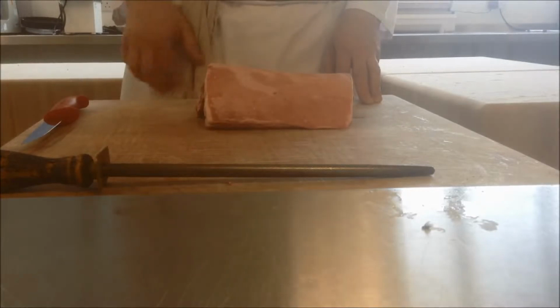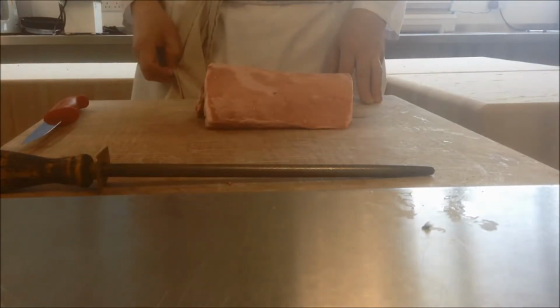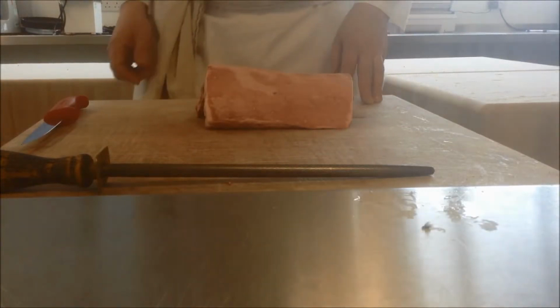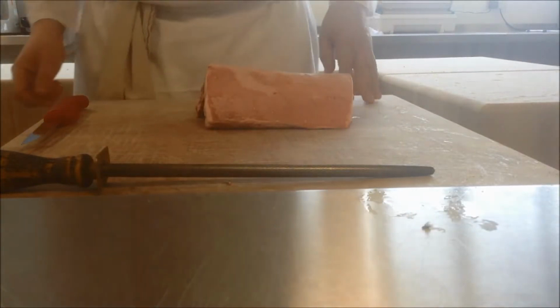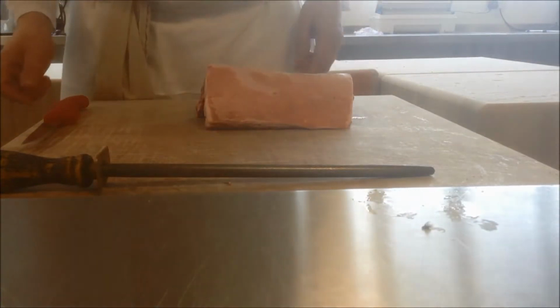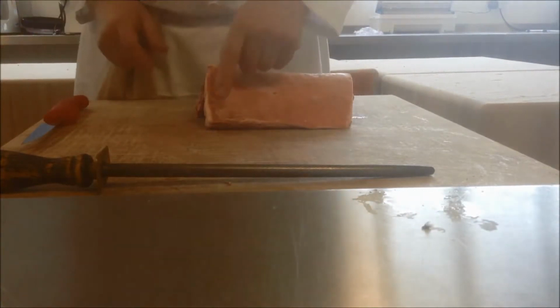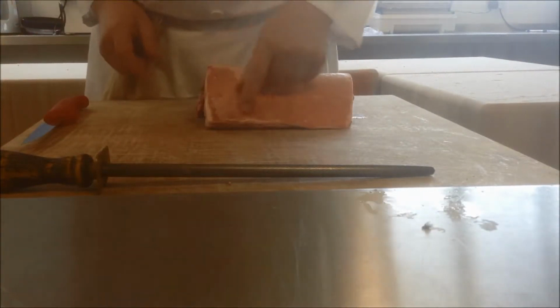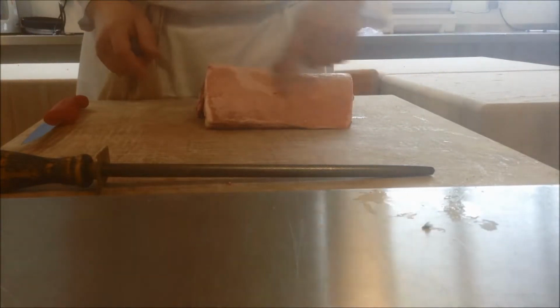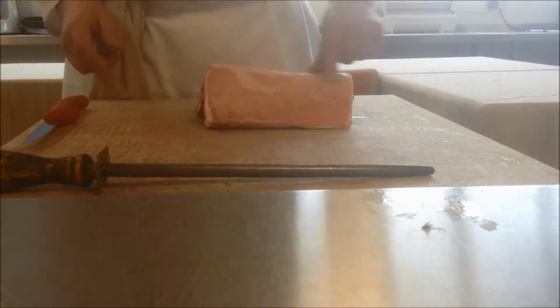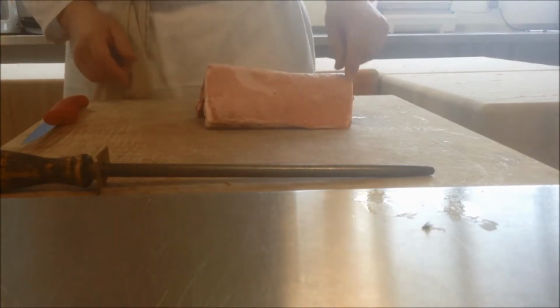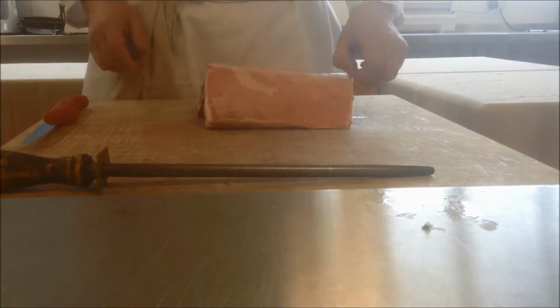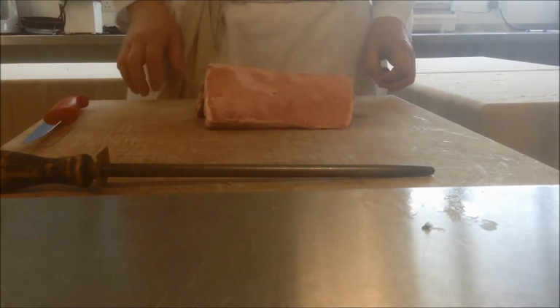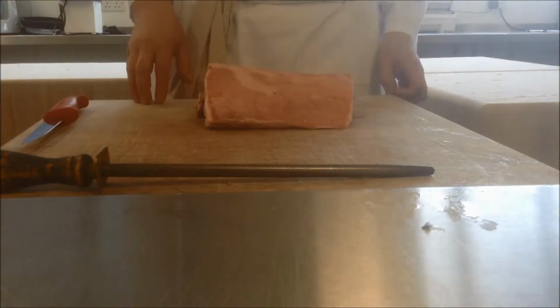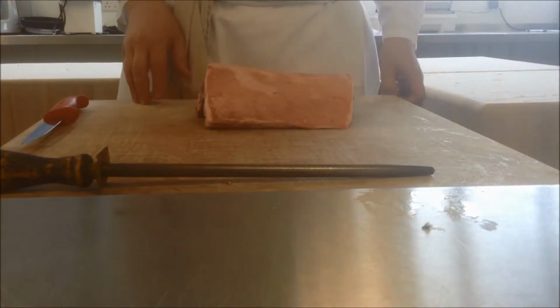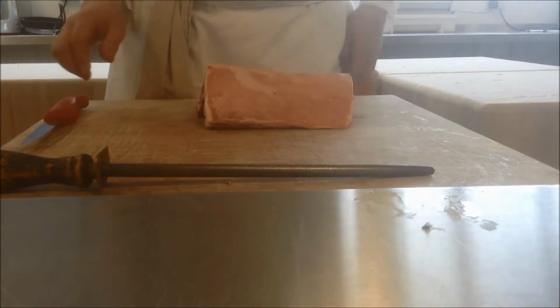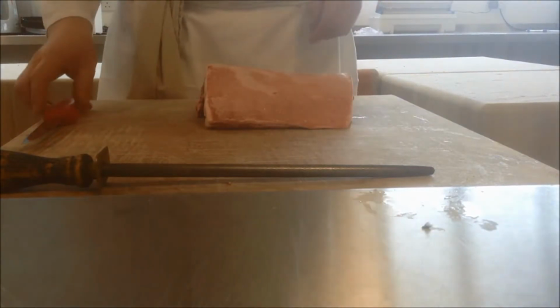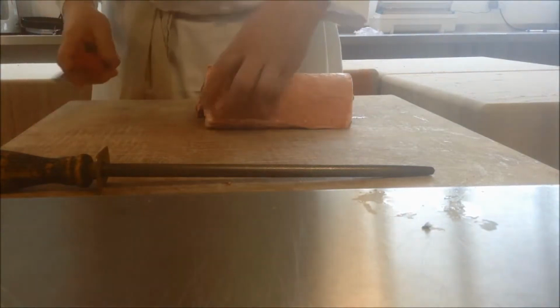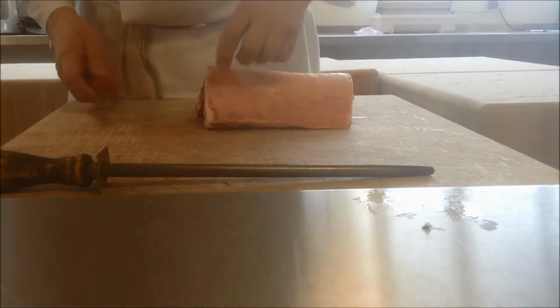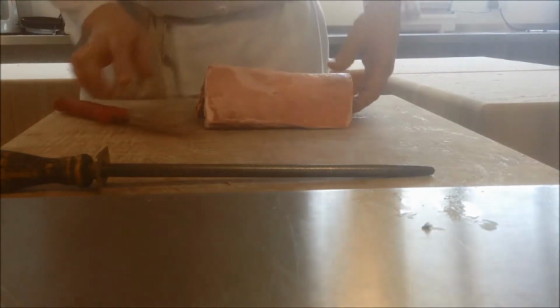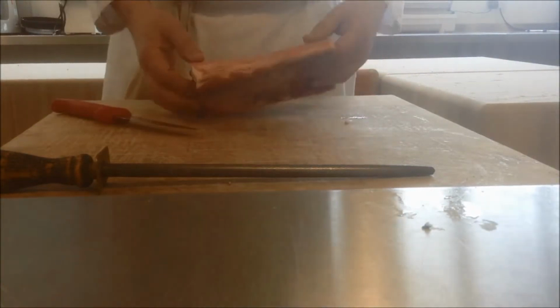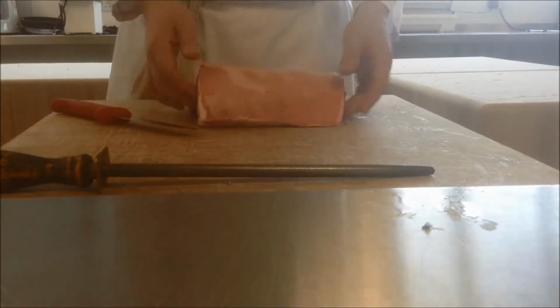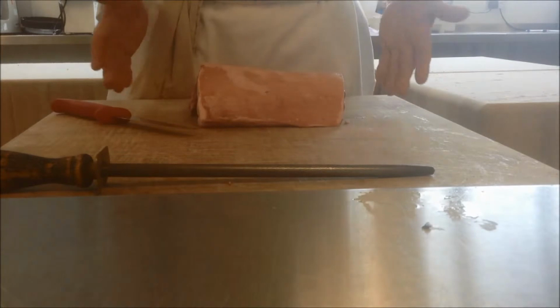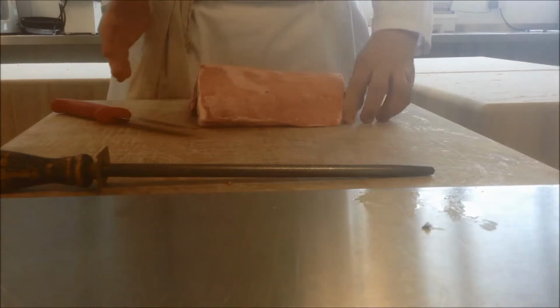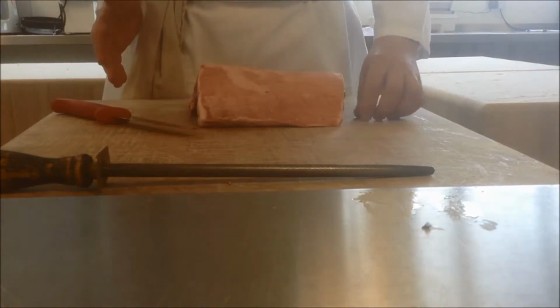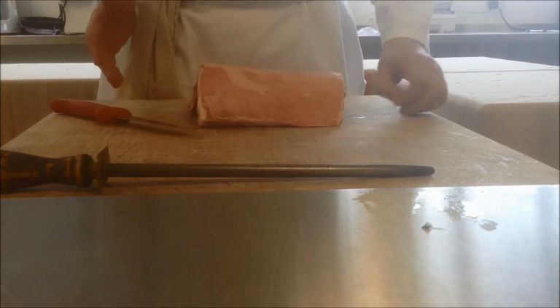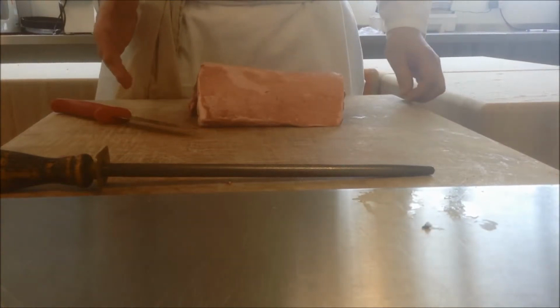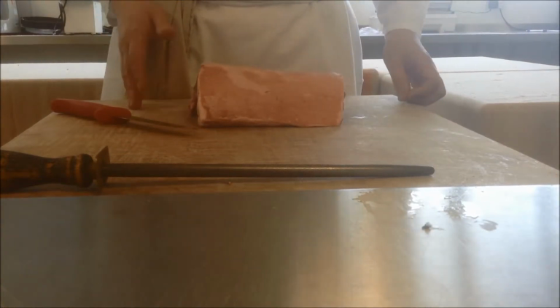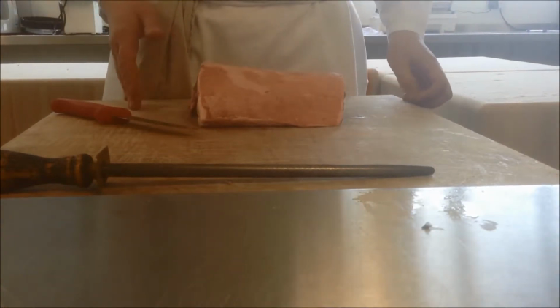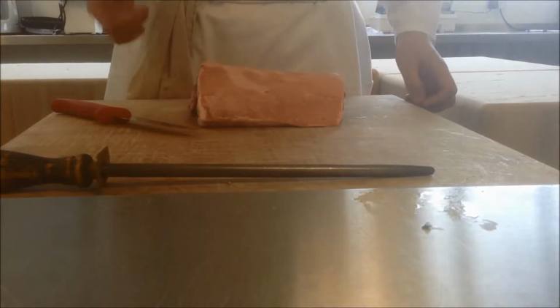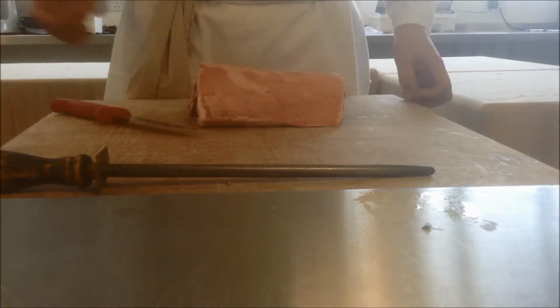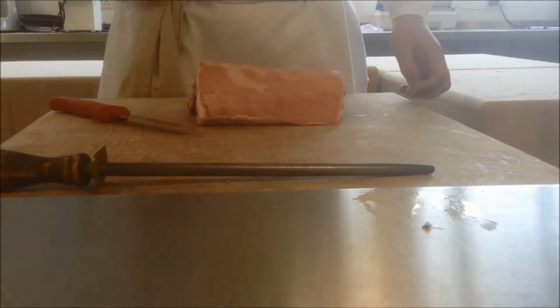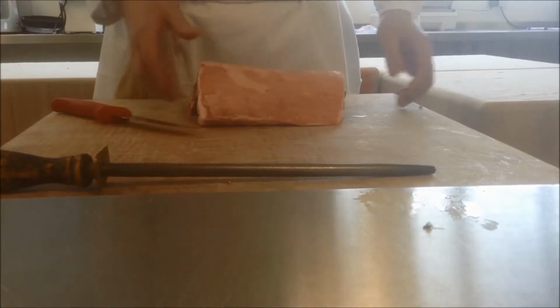So it's the best end of lamb. The first thing, we've got the layer of skin on the top. Anyone know what it's called on lamb? It's called the bark. And we've got to skin it. Whenever you're skinning an animal like this, taking the bark off, you have to take it from the head to the tail.